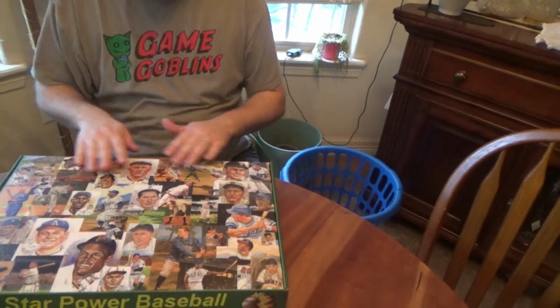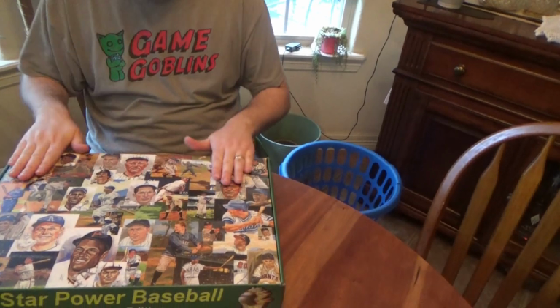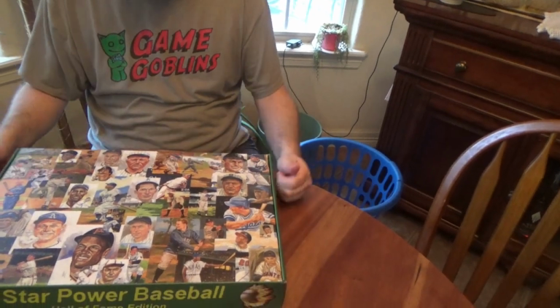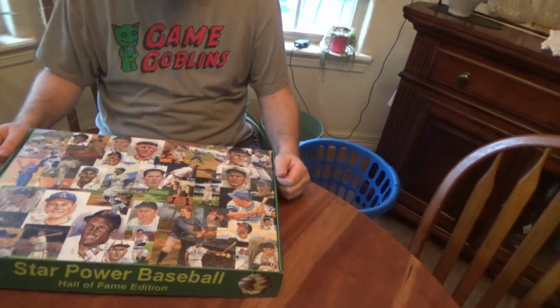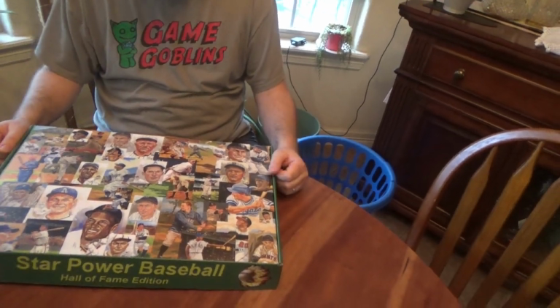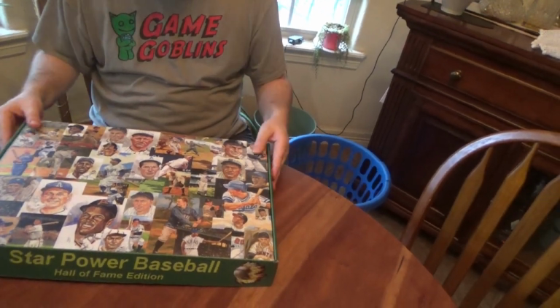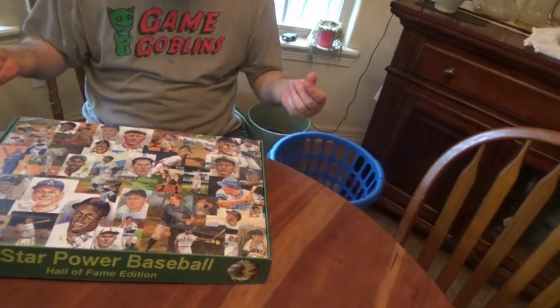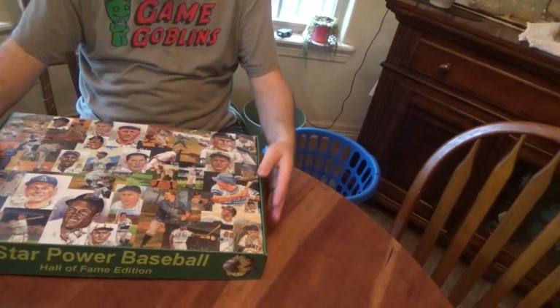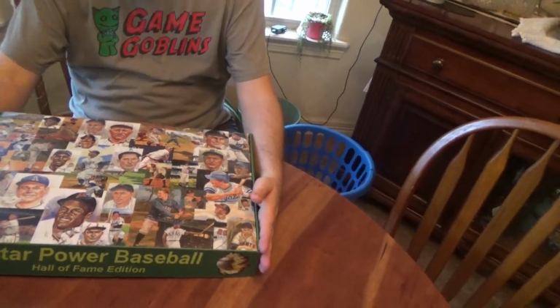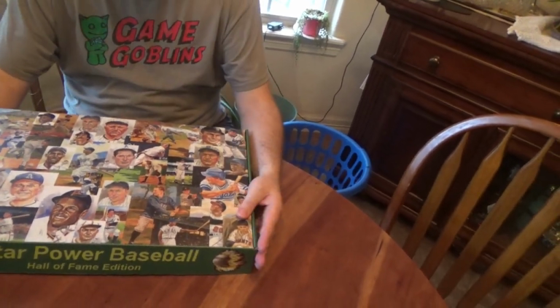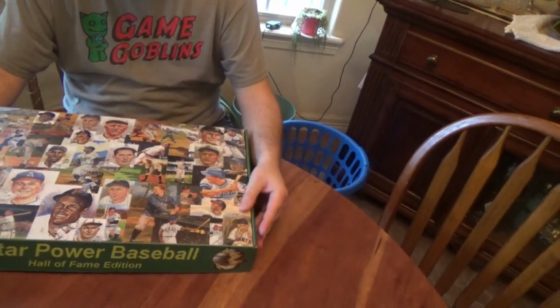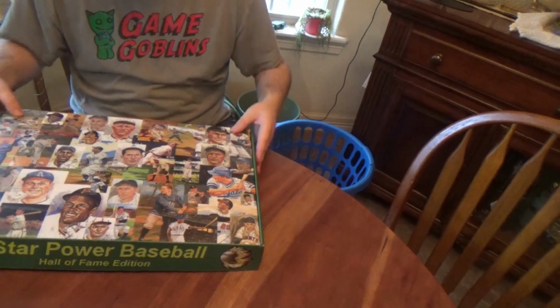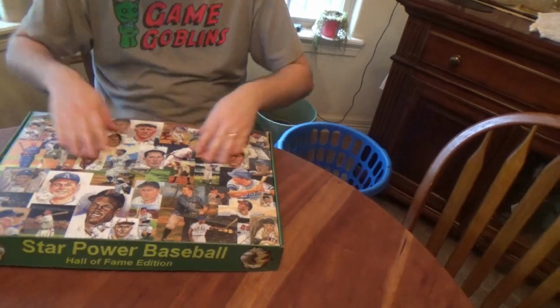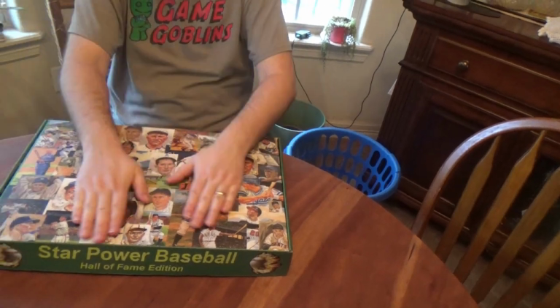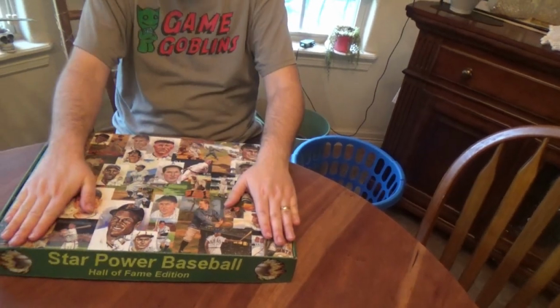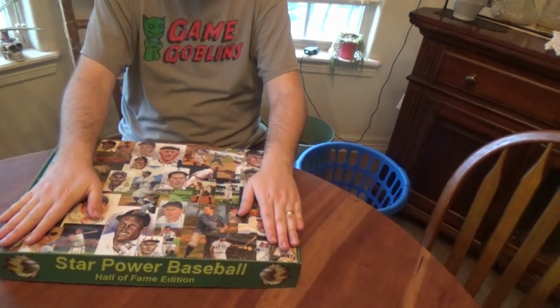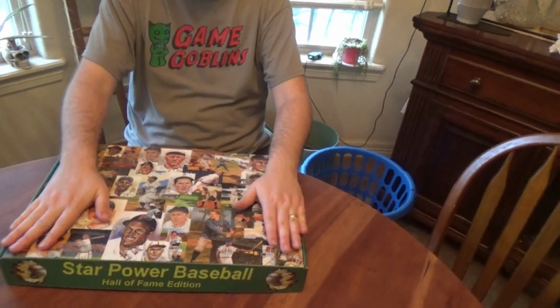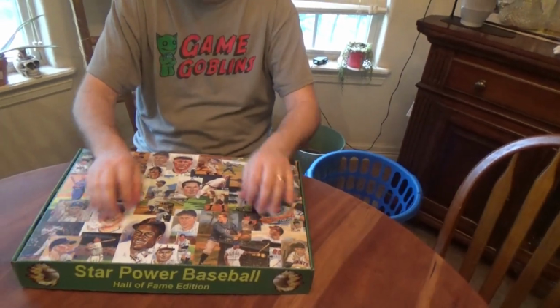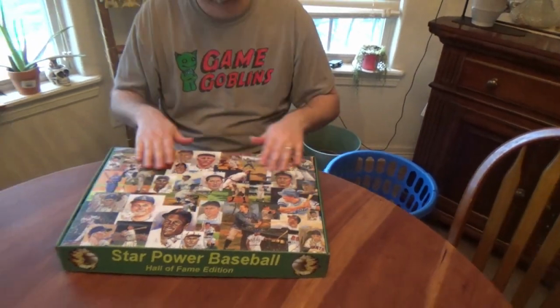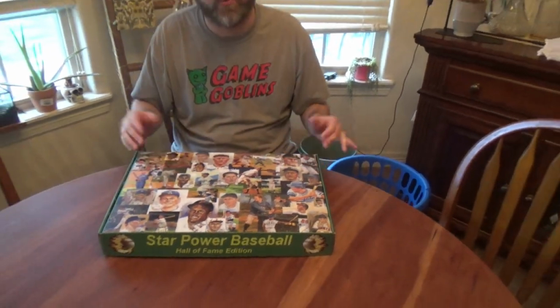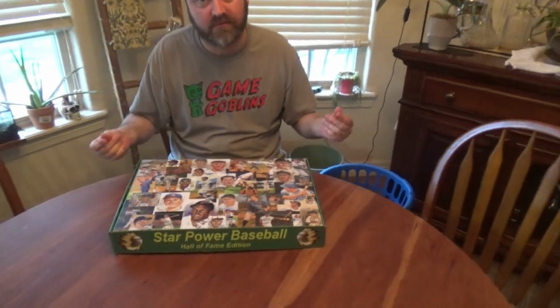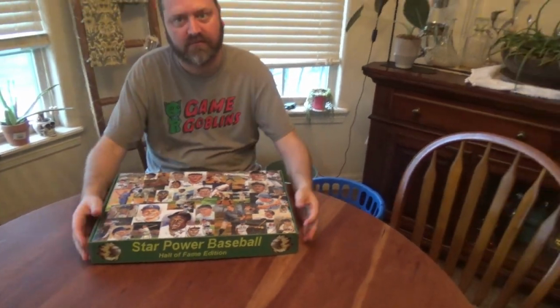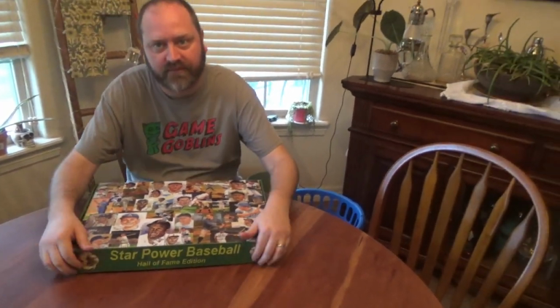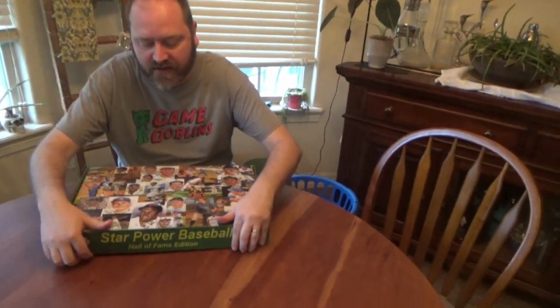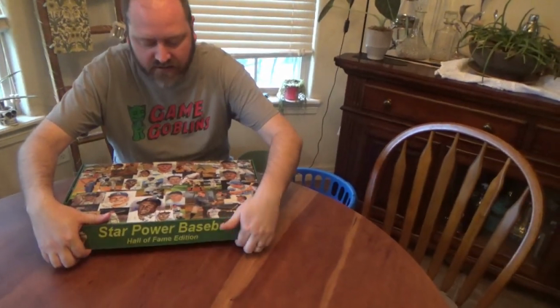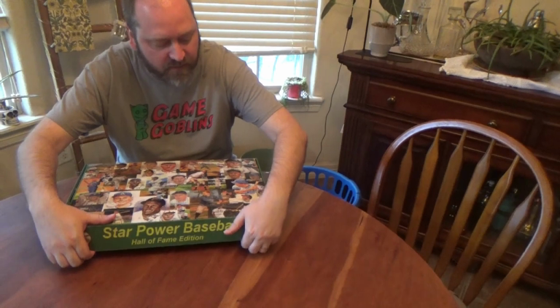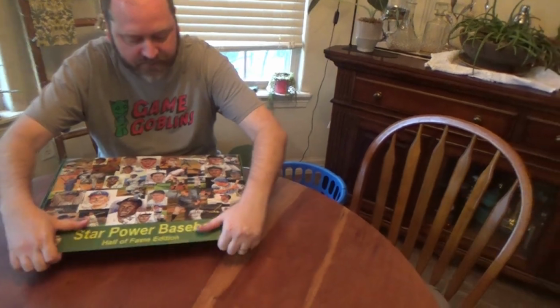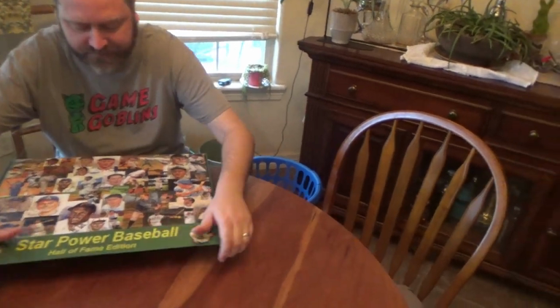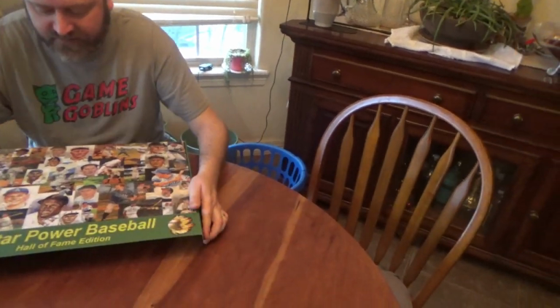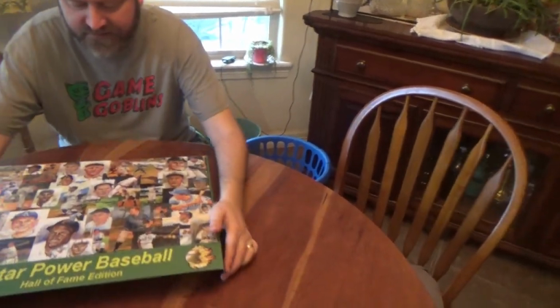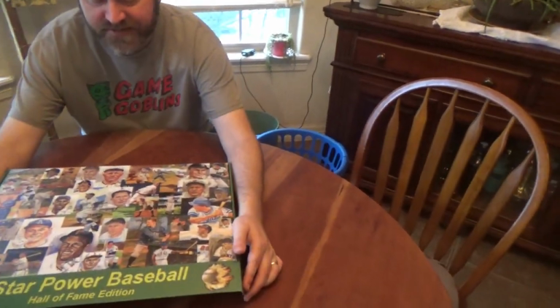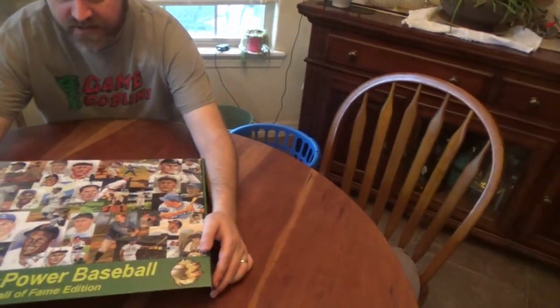Great cover. The material on the box is smooth — not really waxed, but smooth. Okay, so we're going to open it up and see what's inside the box.